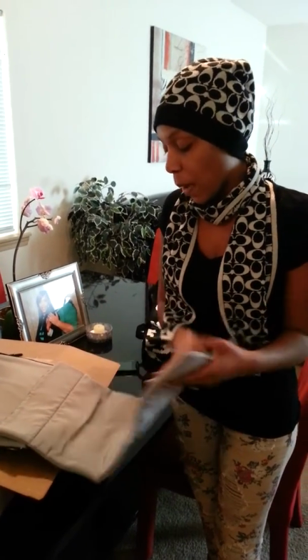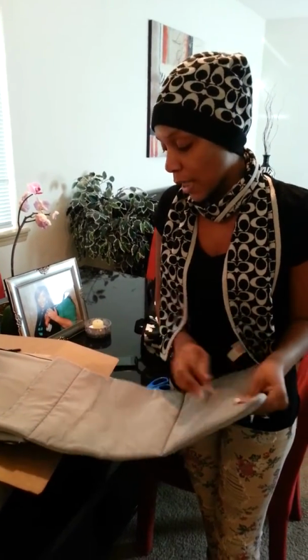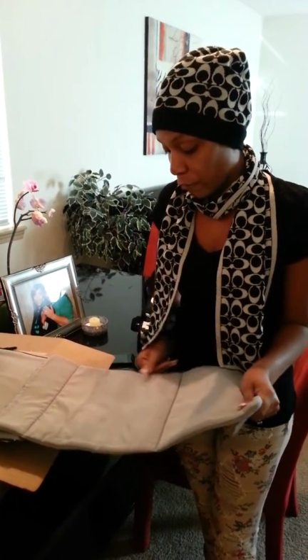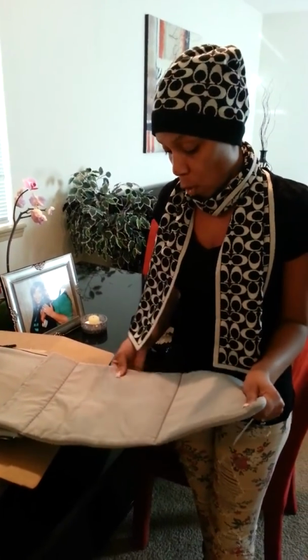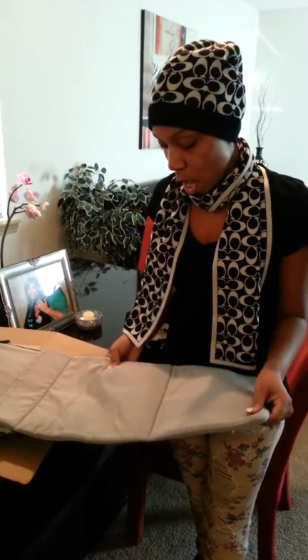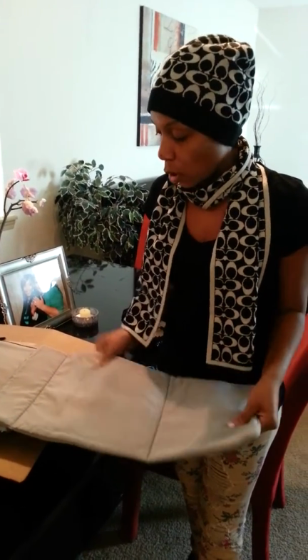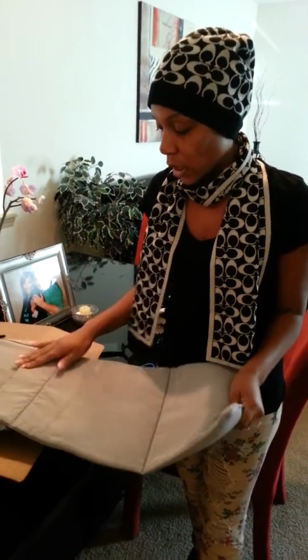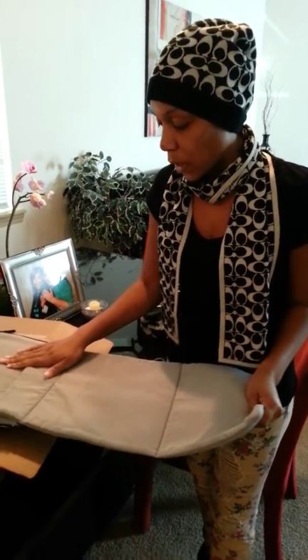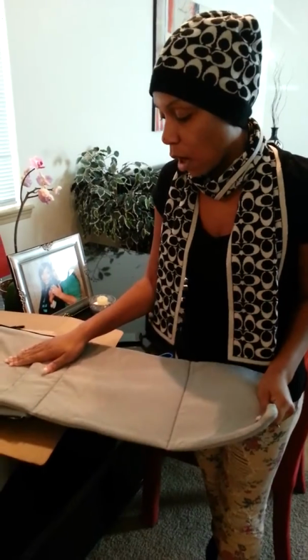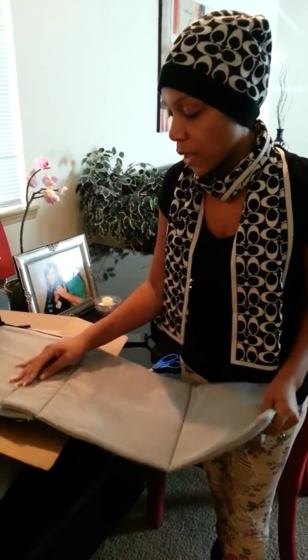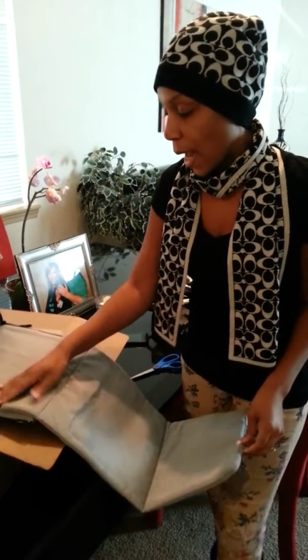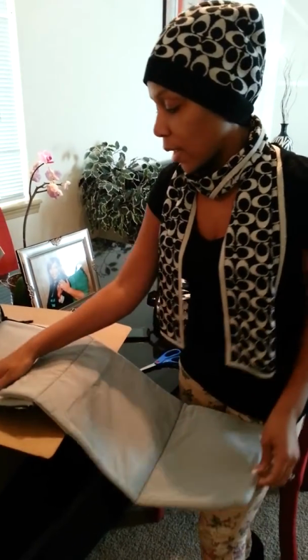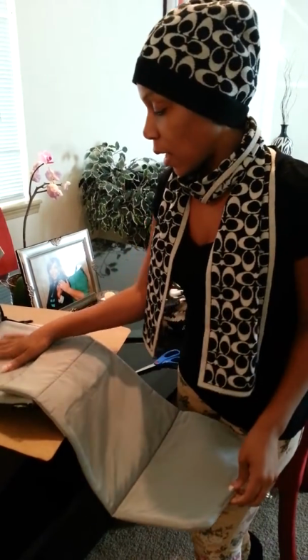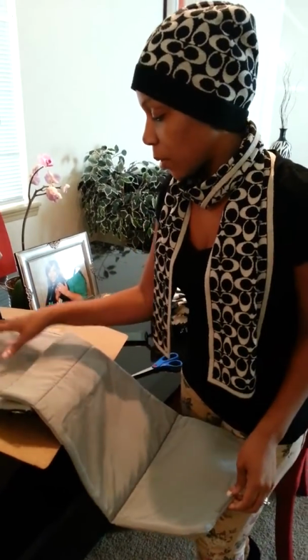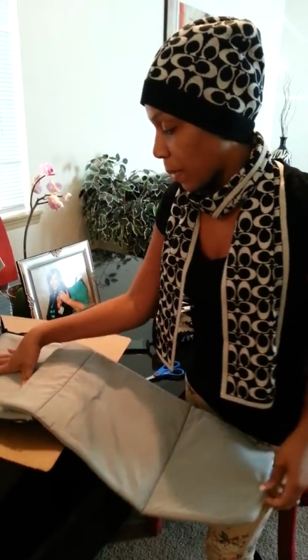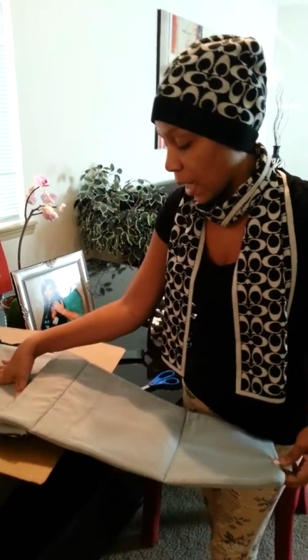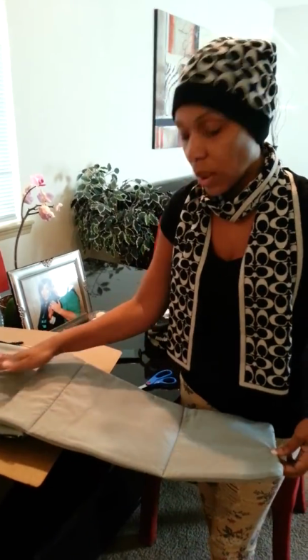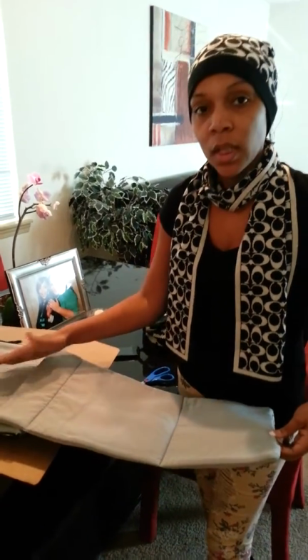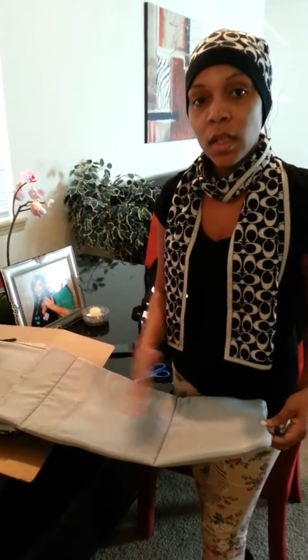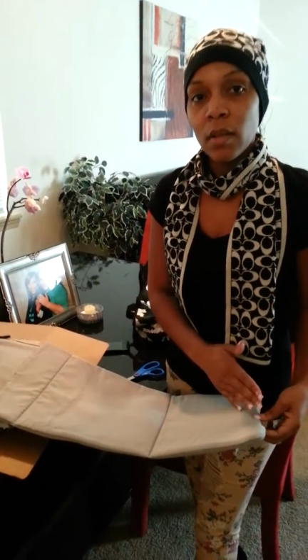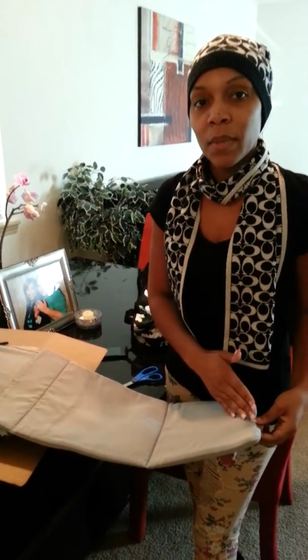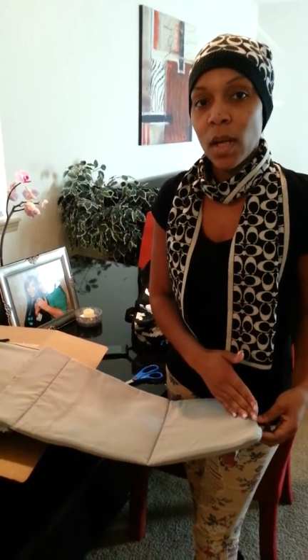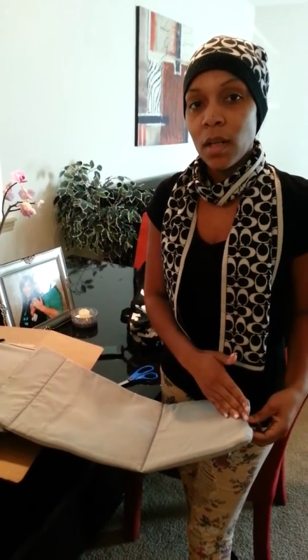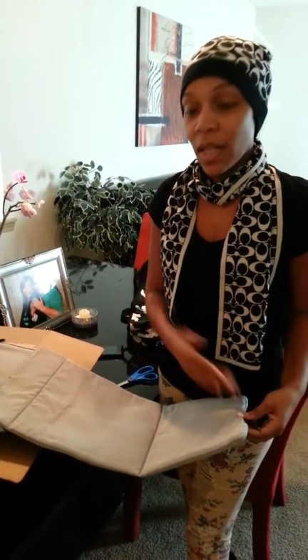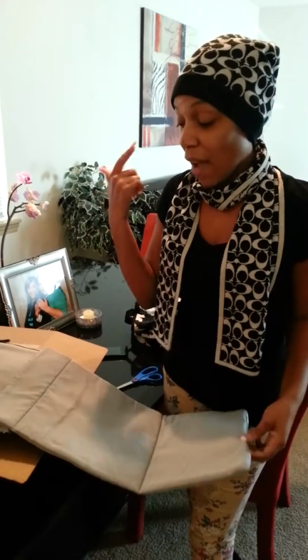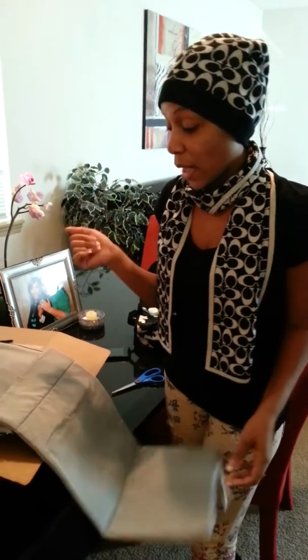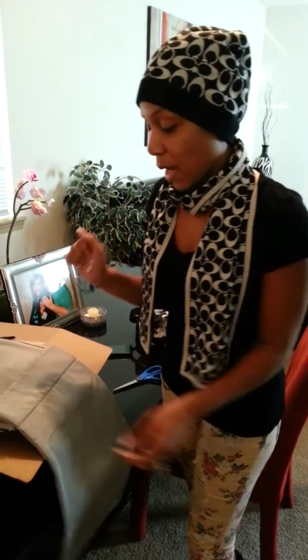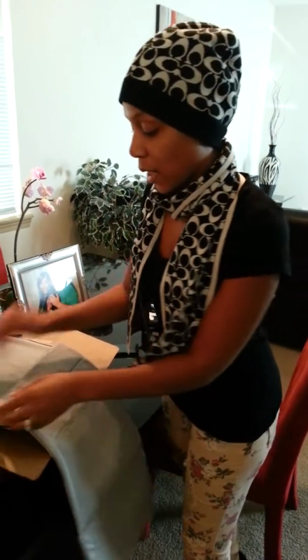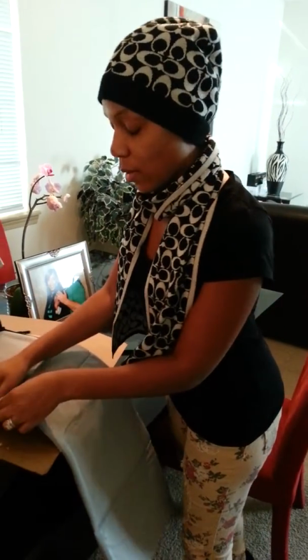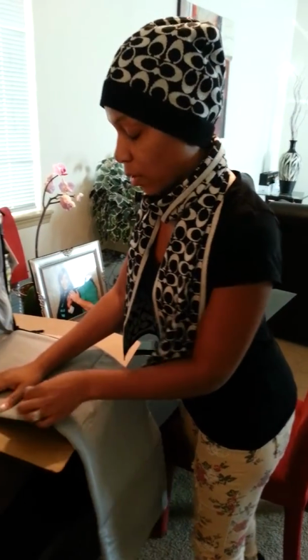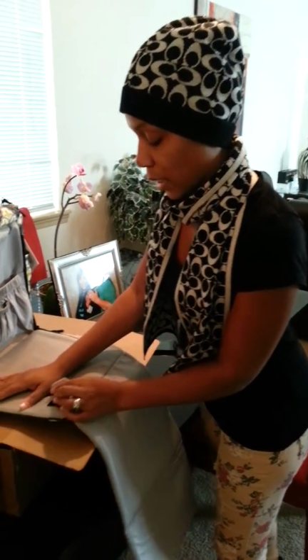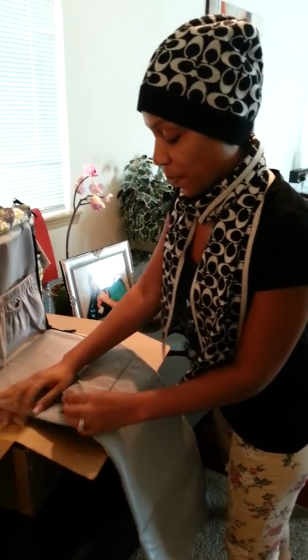So it's pretty soft. And Mimi doesn't do her hair — that's why she always wears that hat. I have braids in my hair right now. Y'all don't know — just so y'all know, because I know y'all are like, she wears that every day.